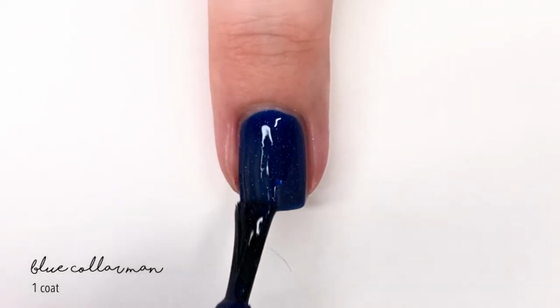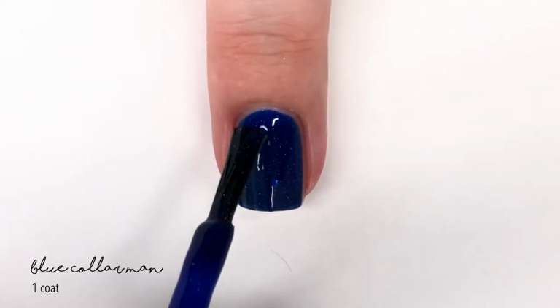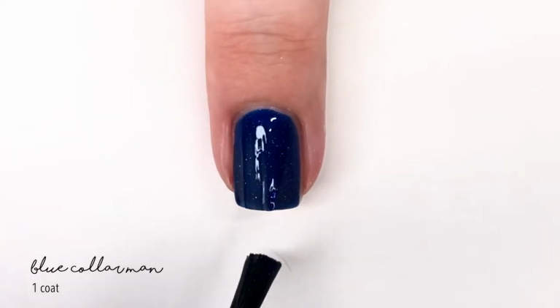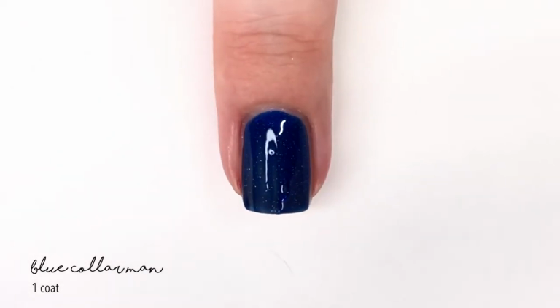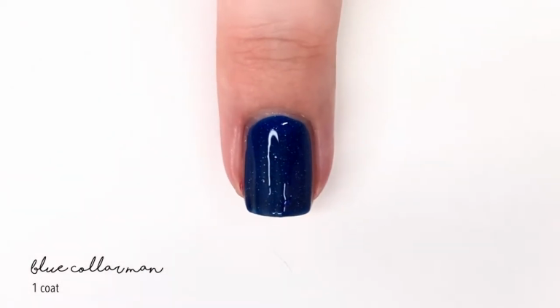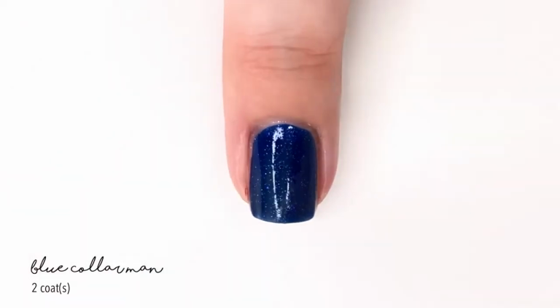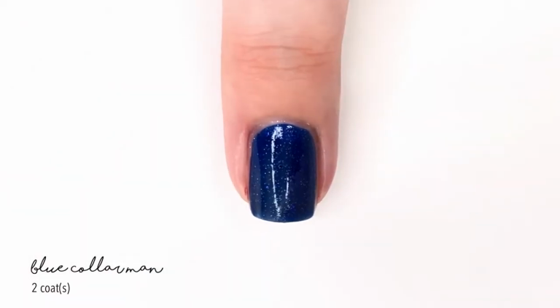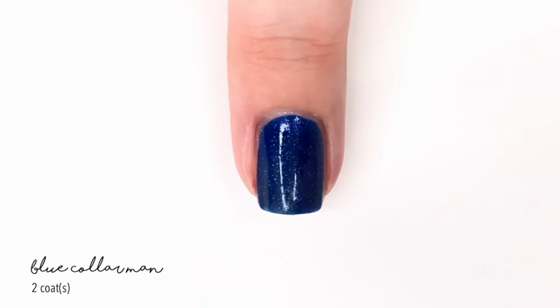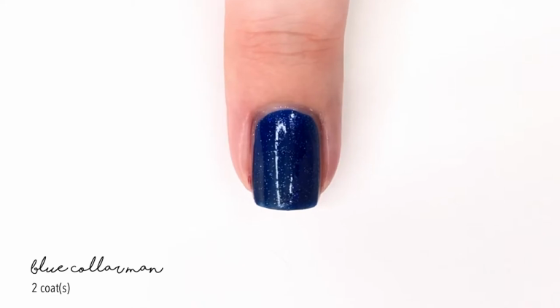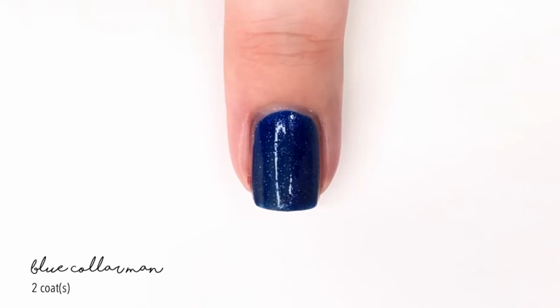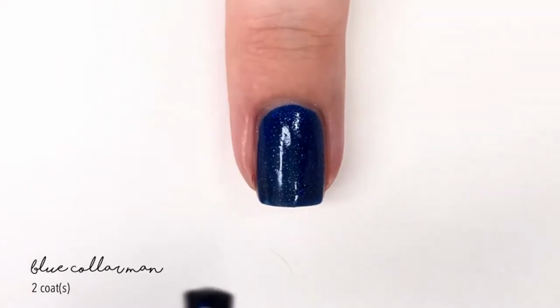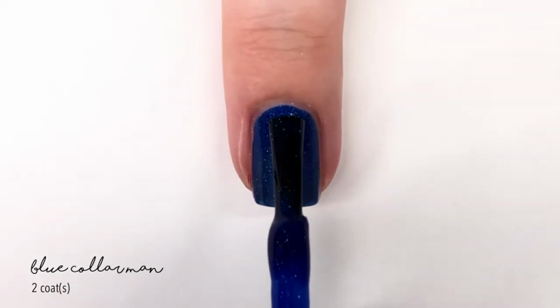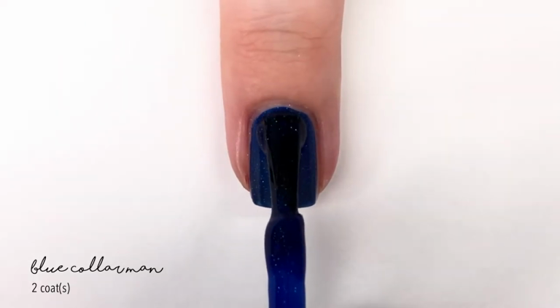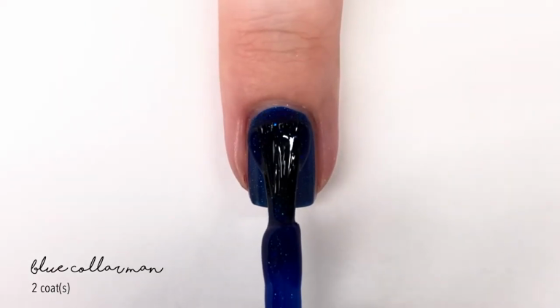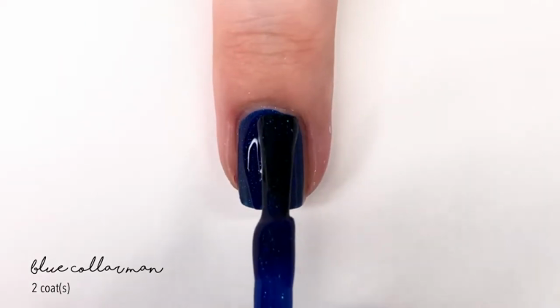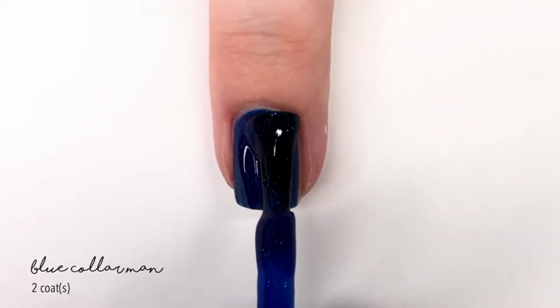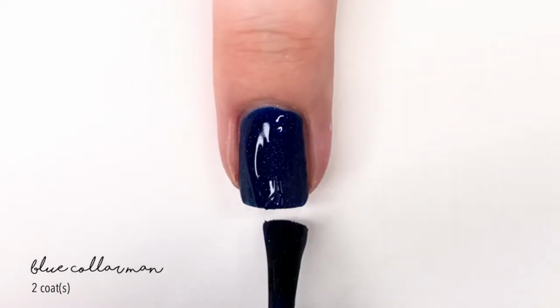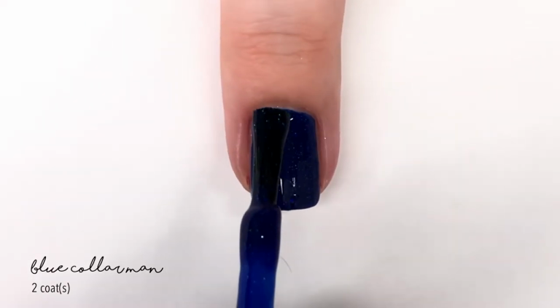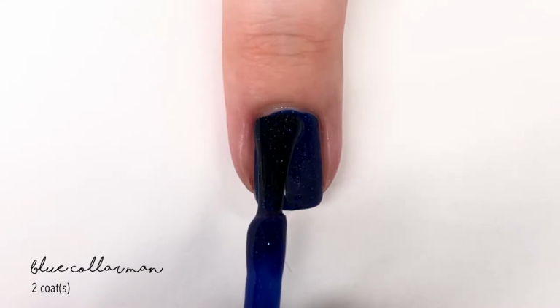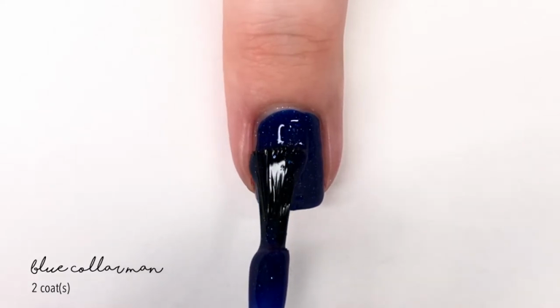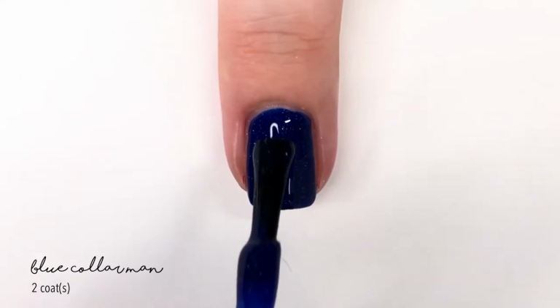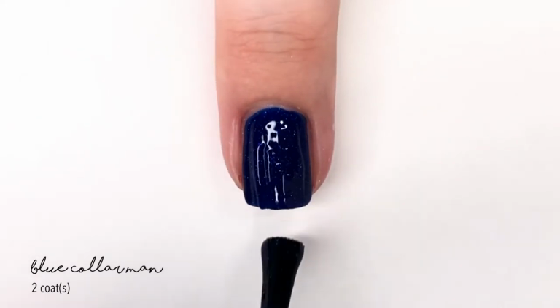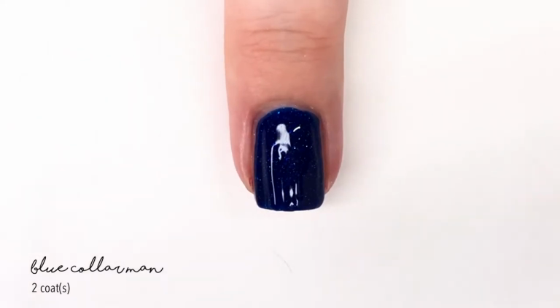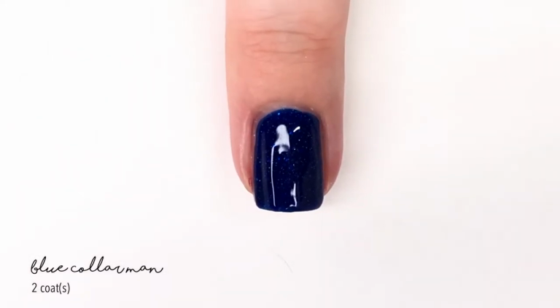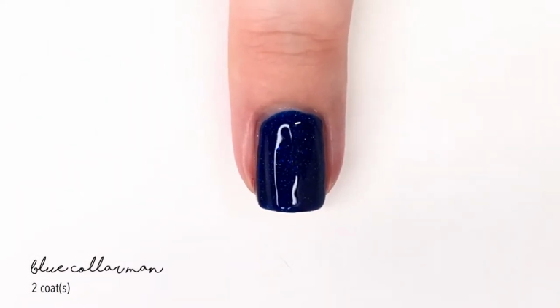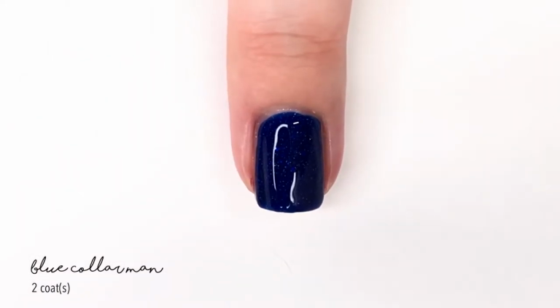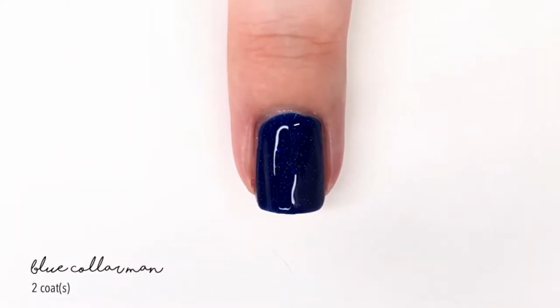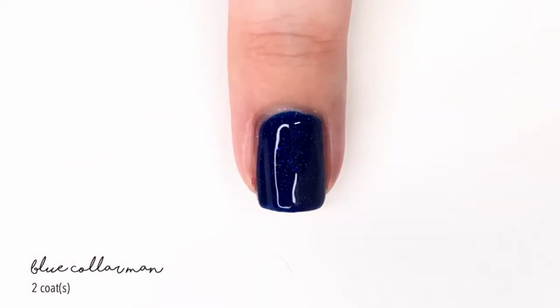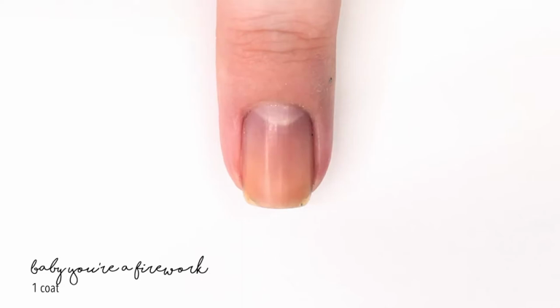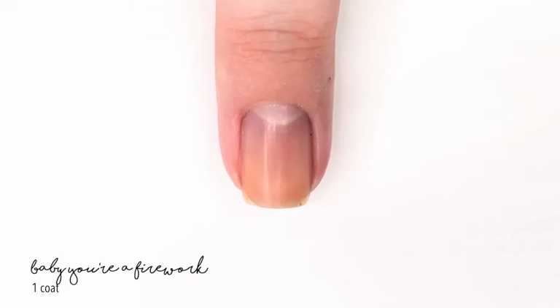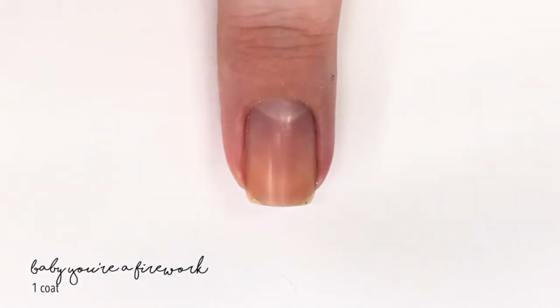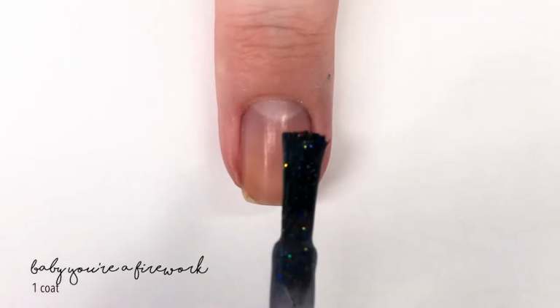Next up we have the shade called Blue Collar Man. This one is described as a blue jelly base with a holographic blue and silver glitter. It again has a really nice formula — a very full-feeling jelly that completely covers in two coats.